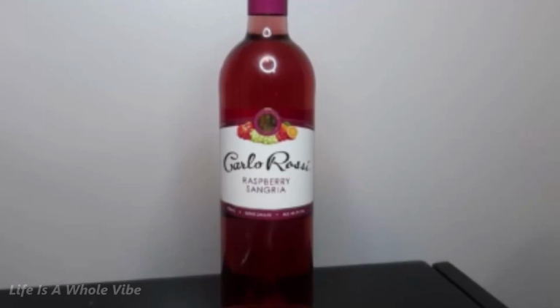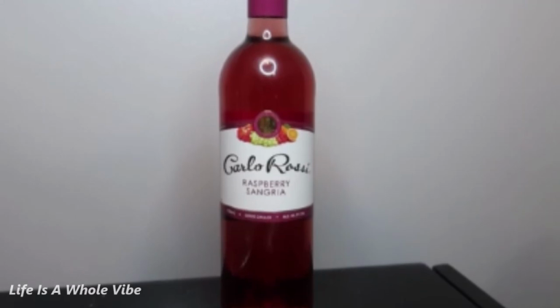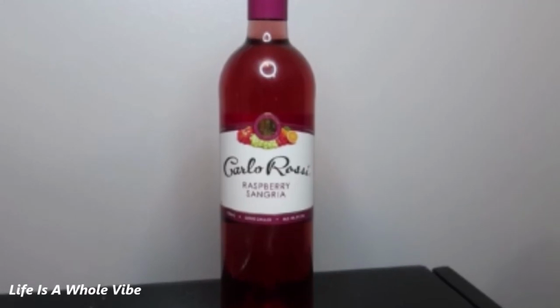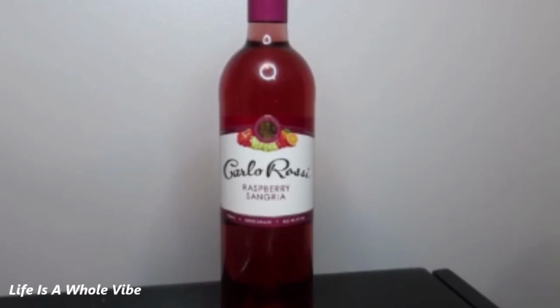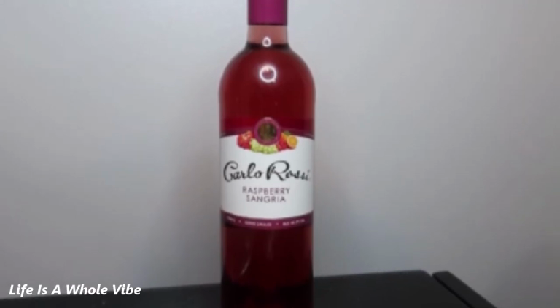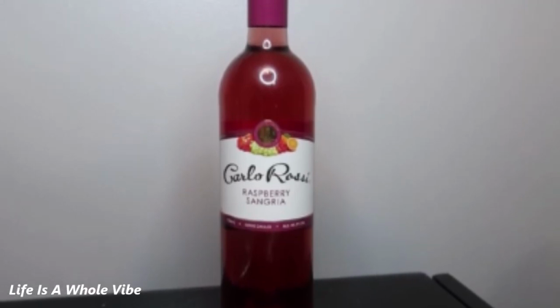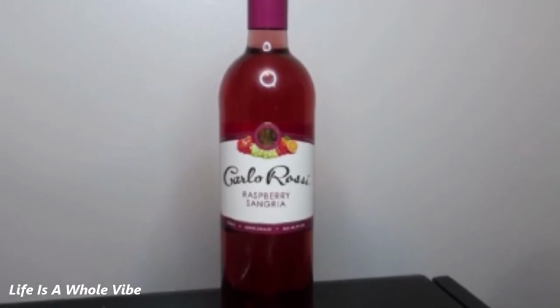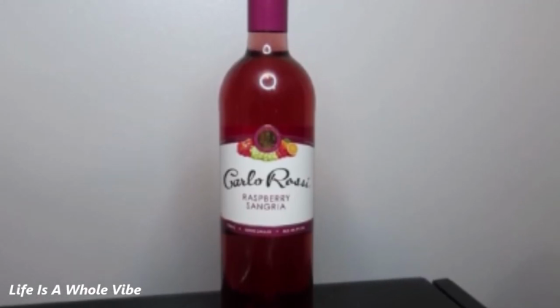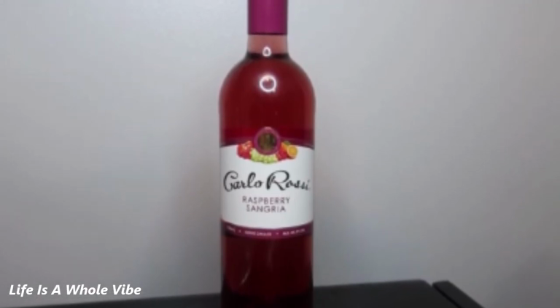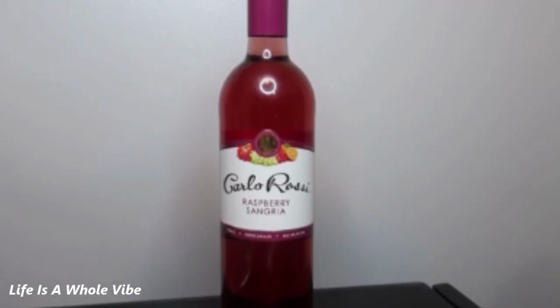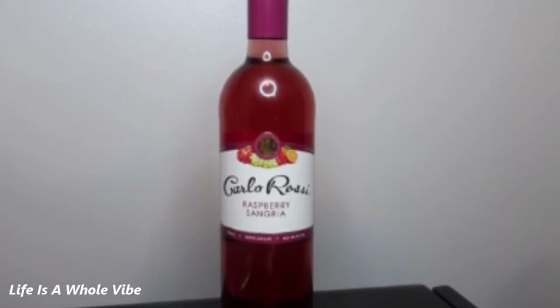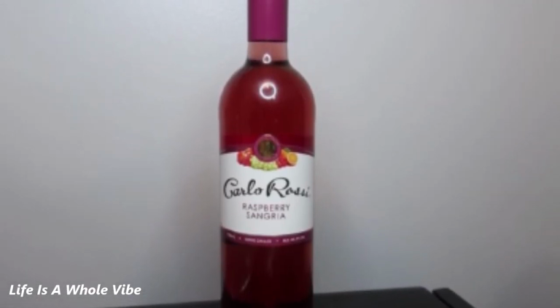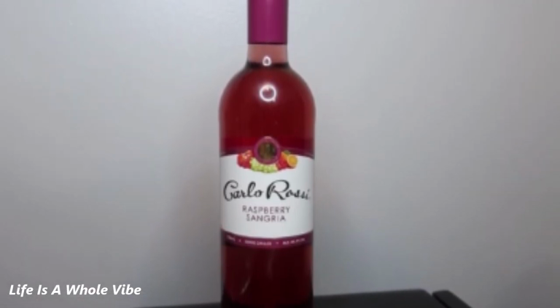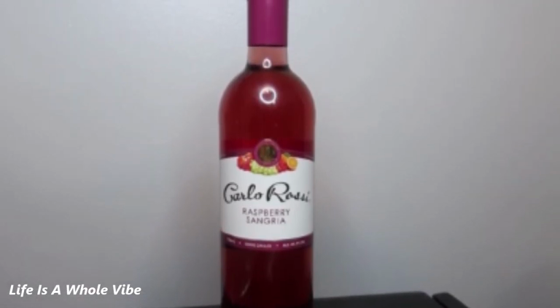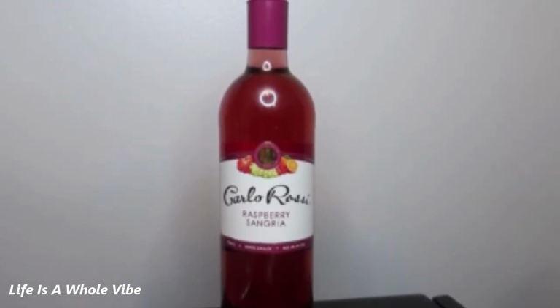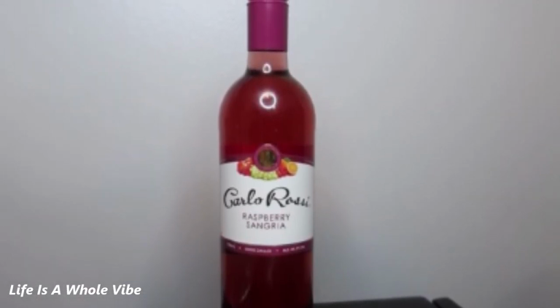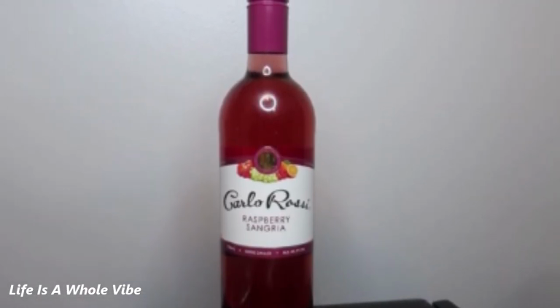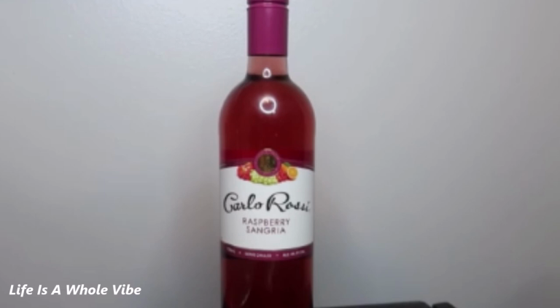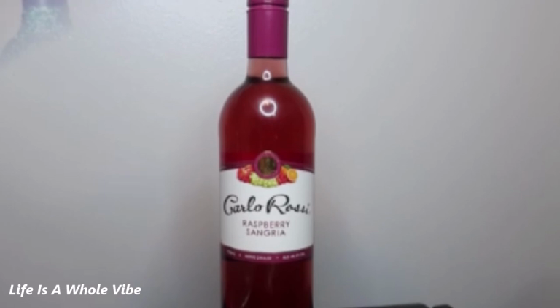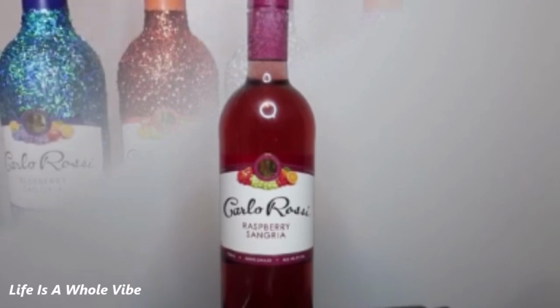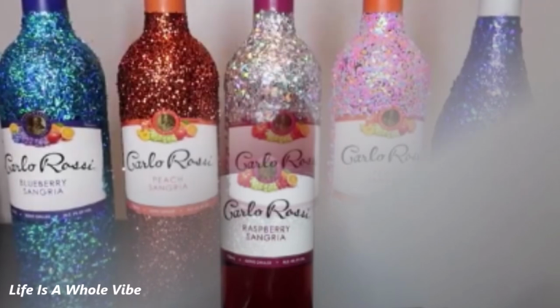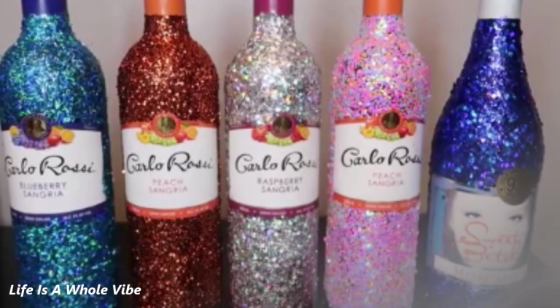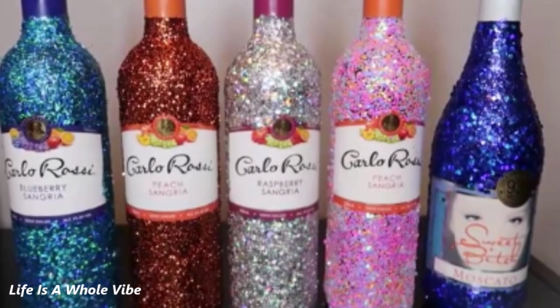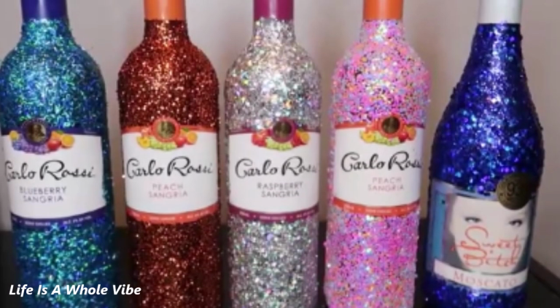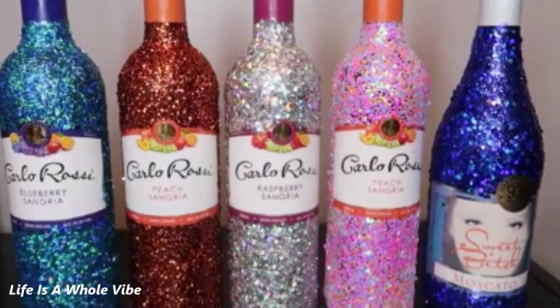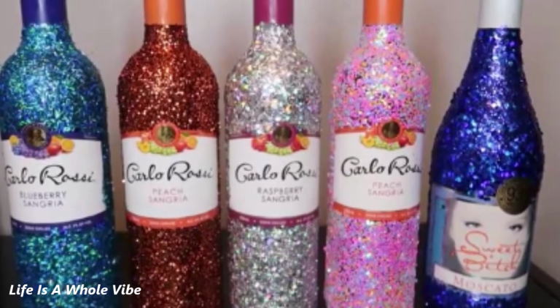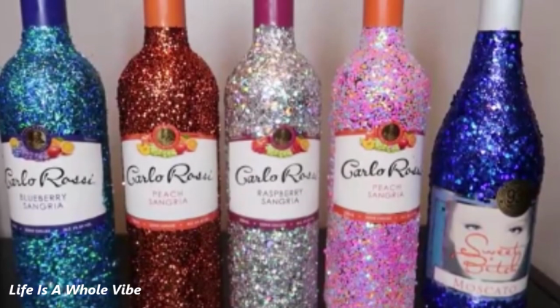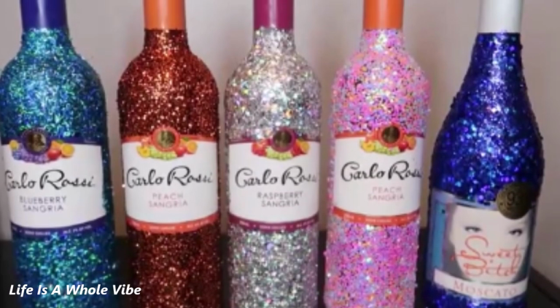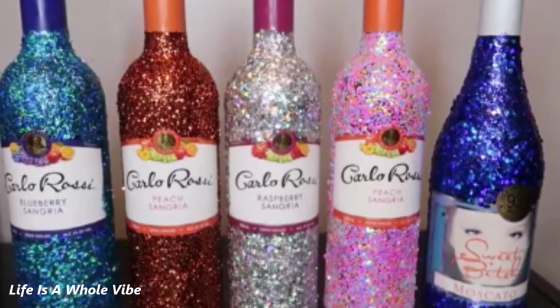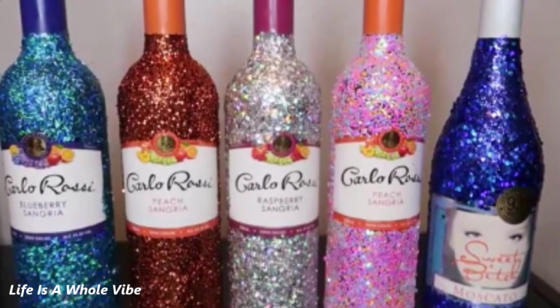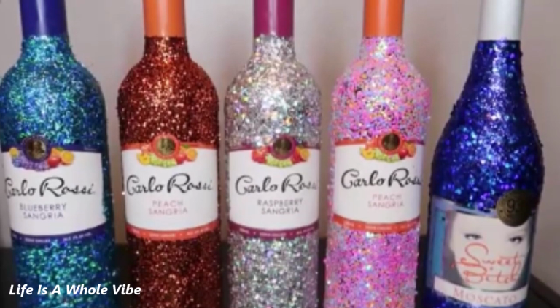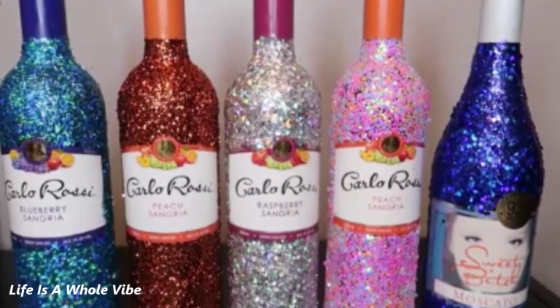If you'd like to see how I transformed this very plain Carlo Rossi Rhyme bottle into this lovely shimmery glittery bottle like the ones you see here, keep watching this video.